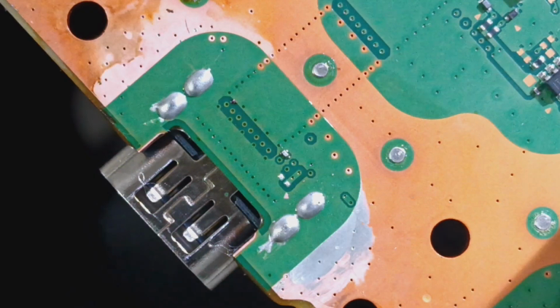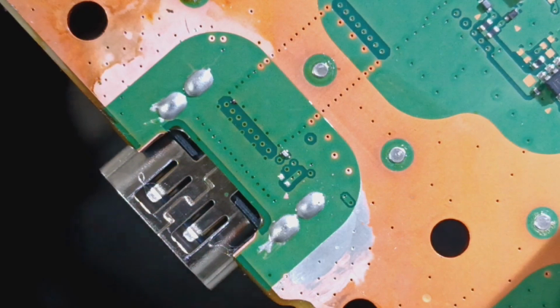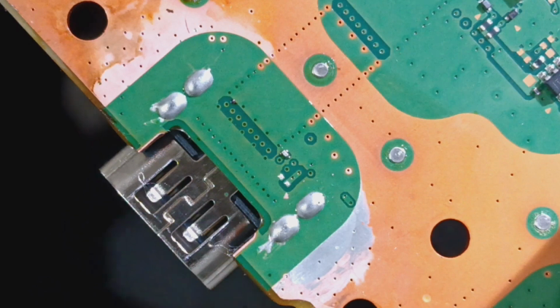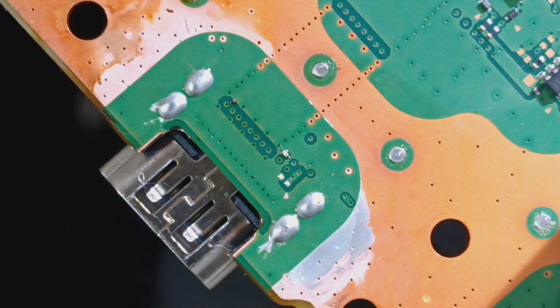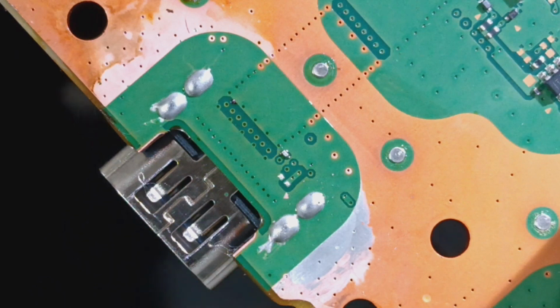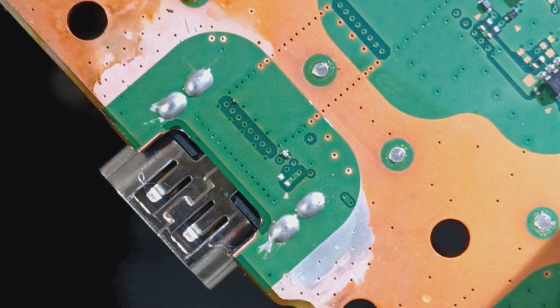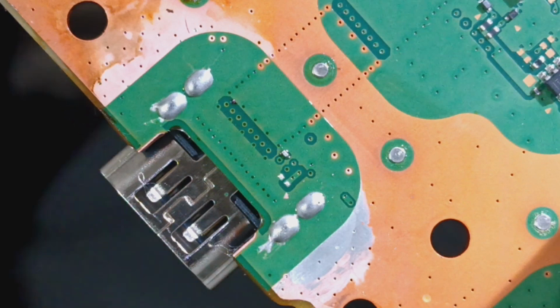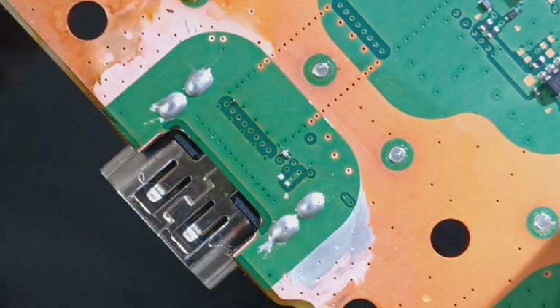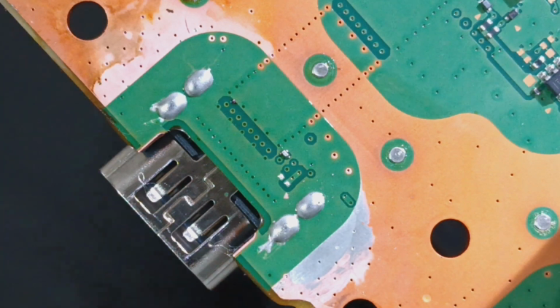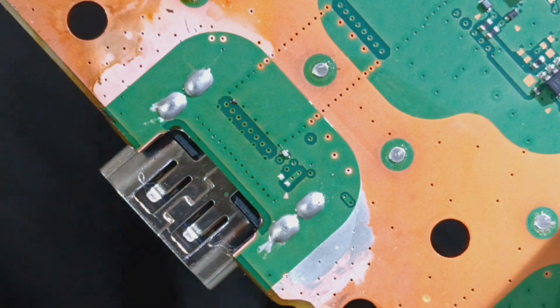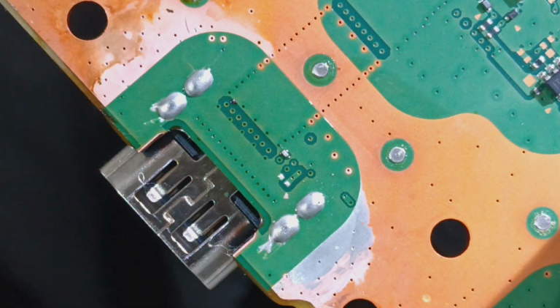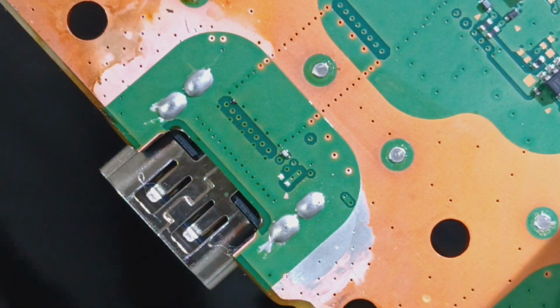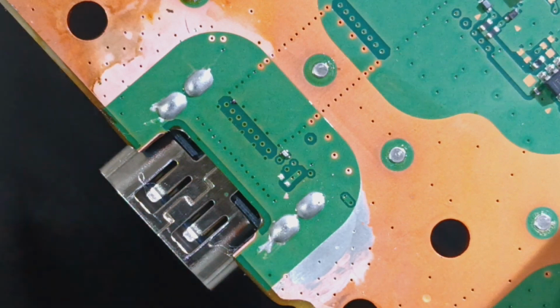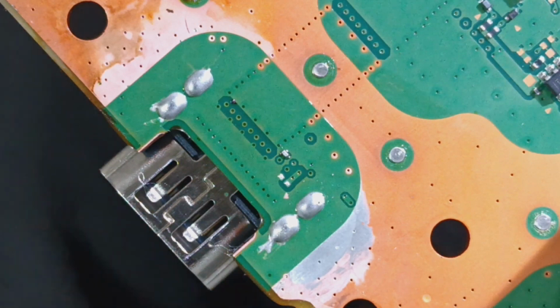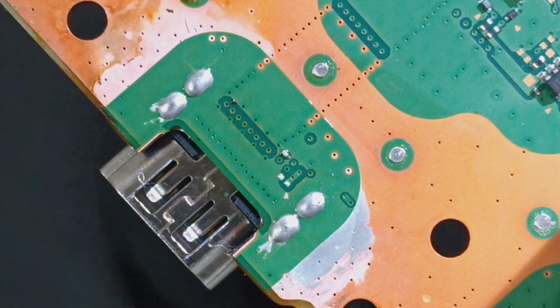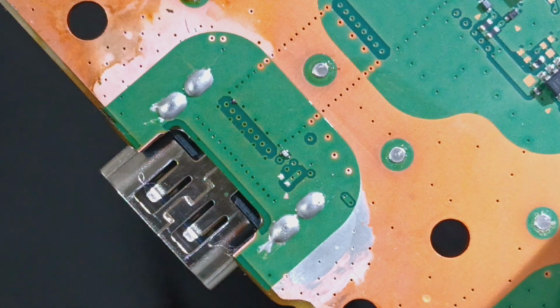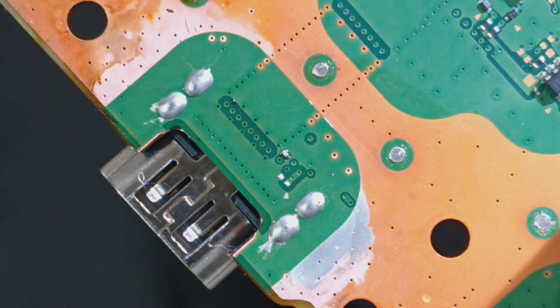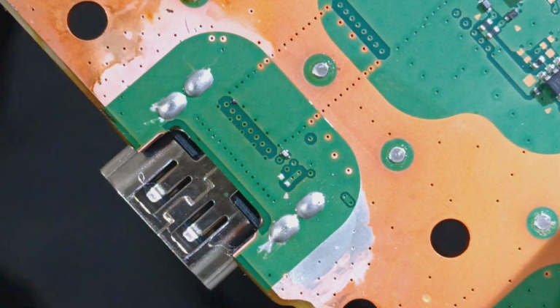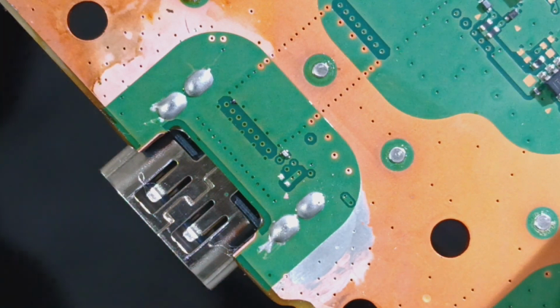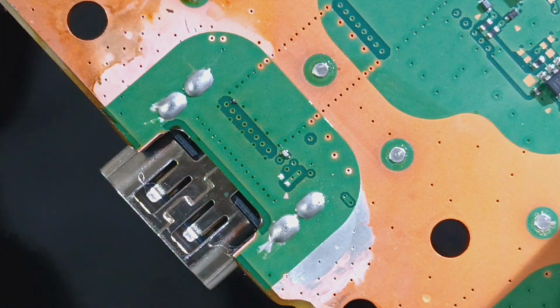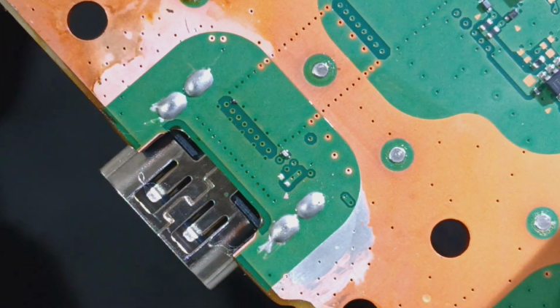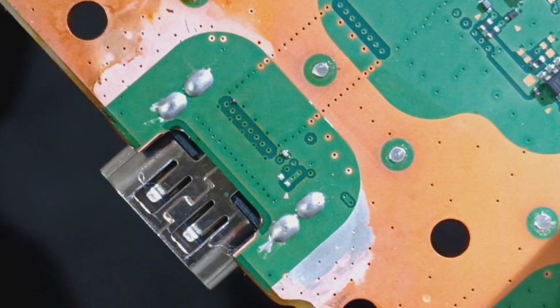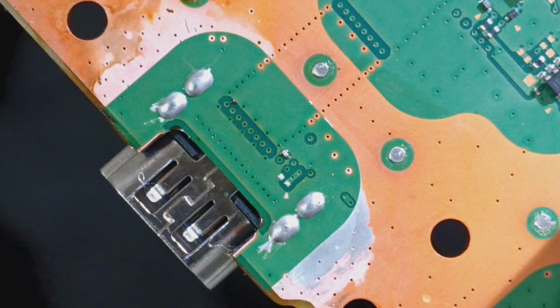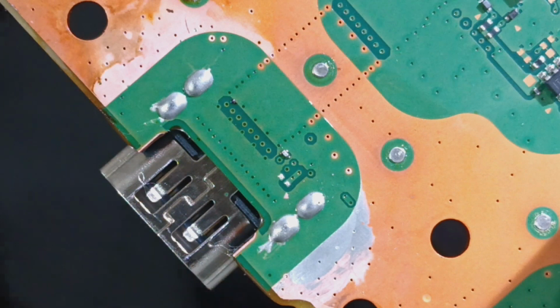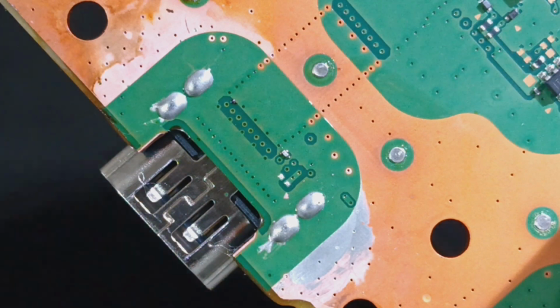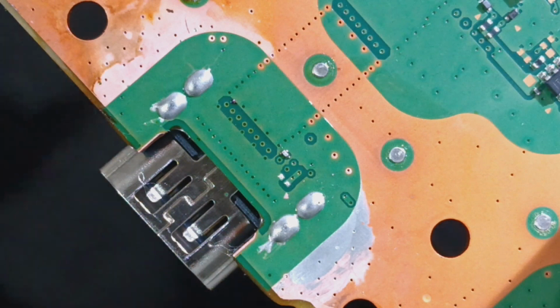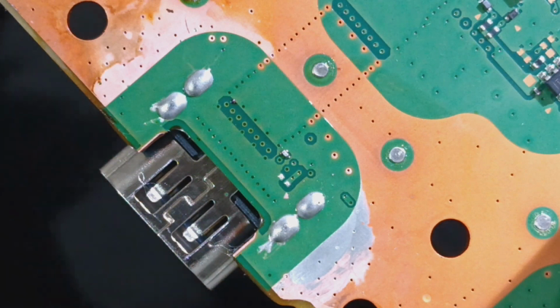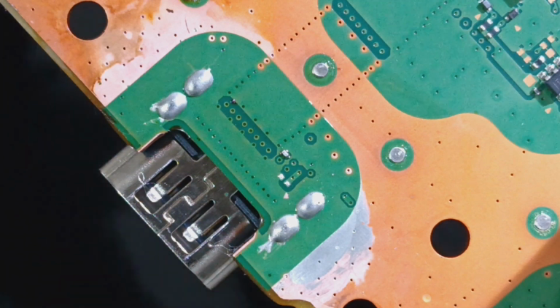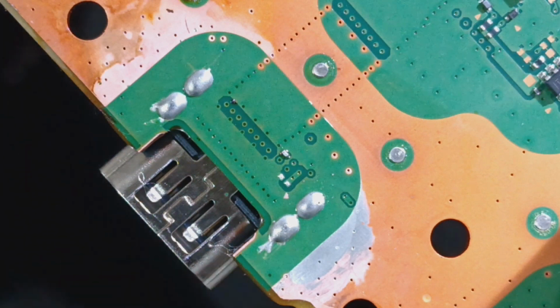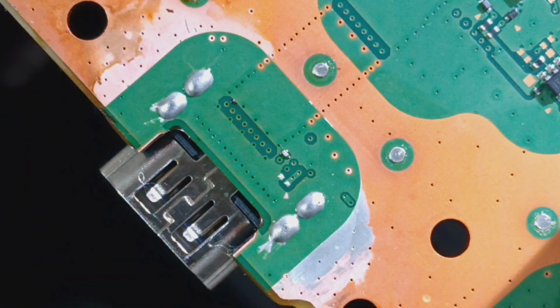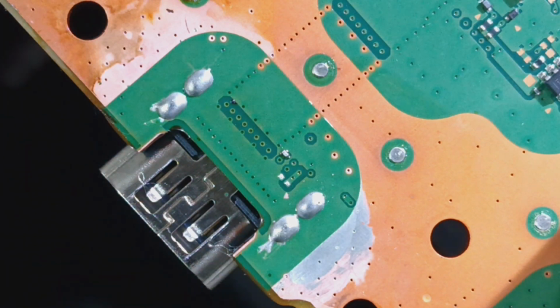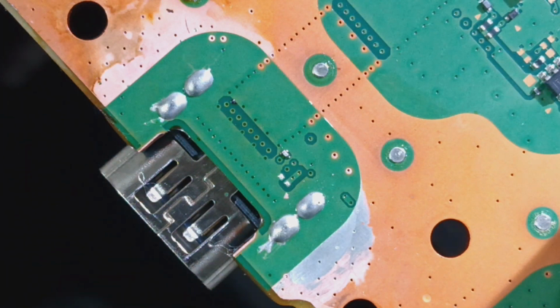Thanks for tuning in. Today we got a fun one. It is a PS5 HDMI port replacement, but it is a salvage. It may likely turn into a two-parter, but let's go ahead and dig in.